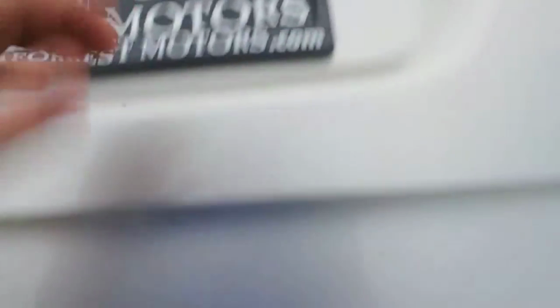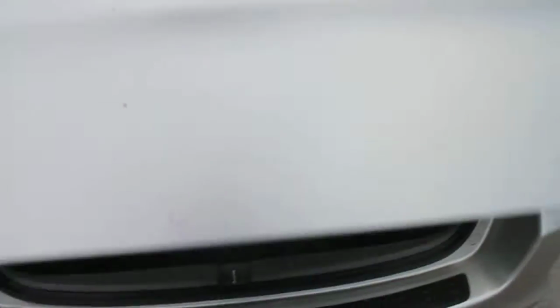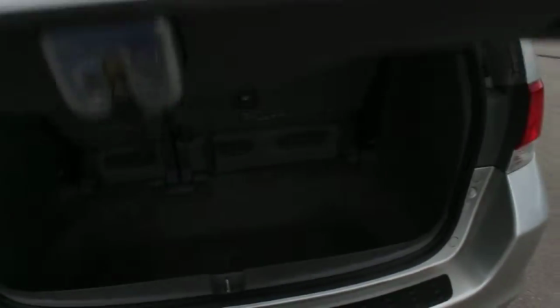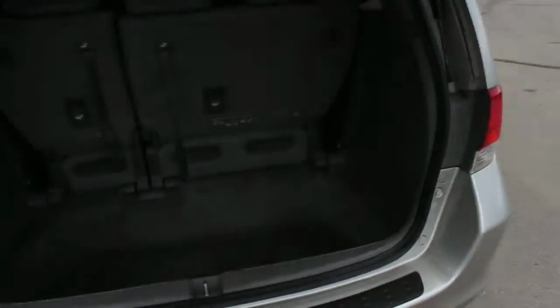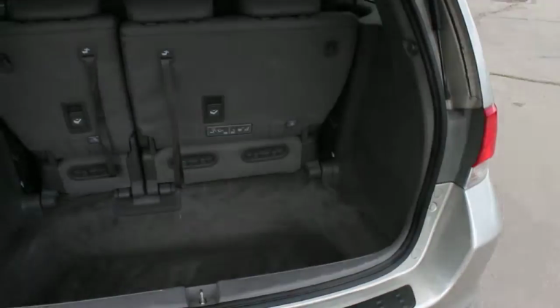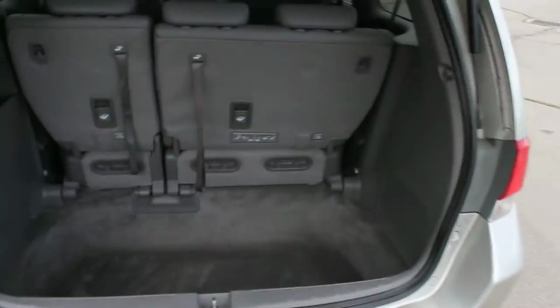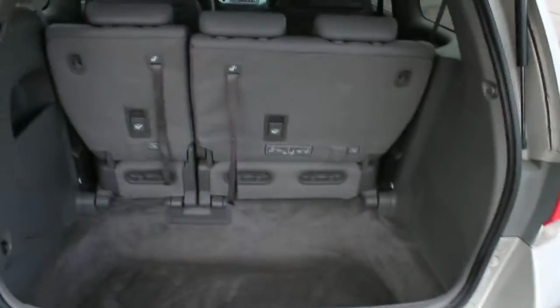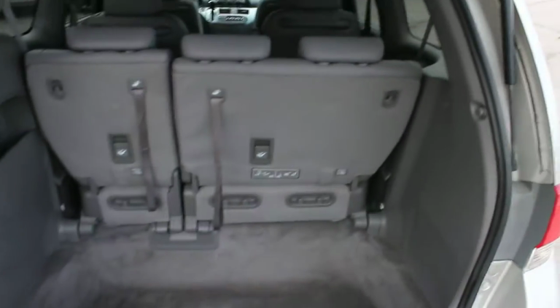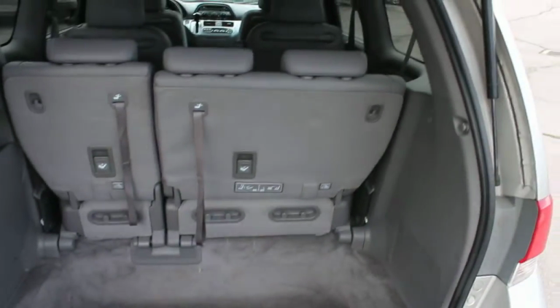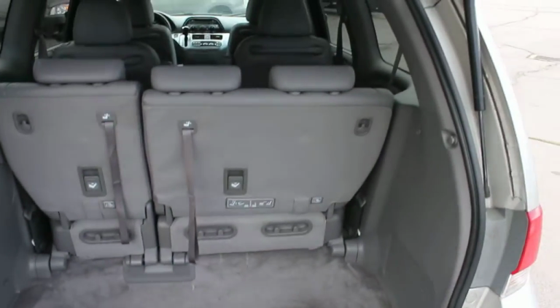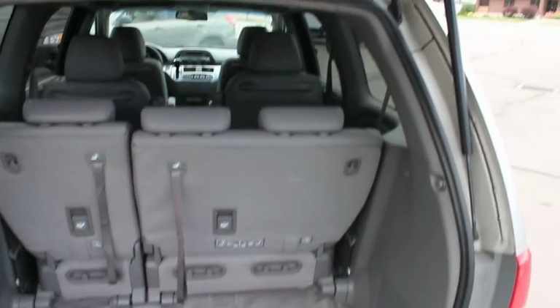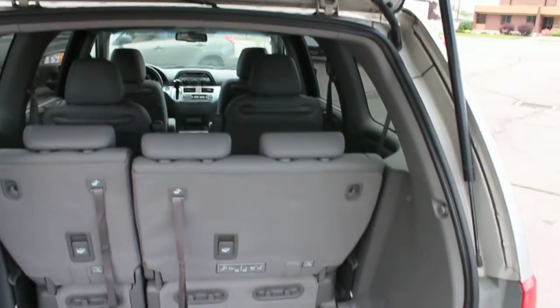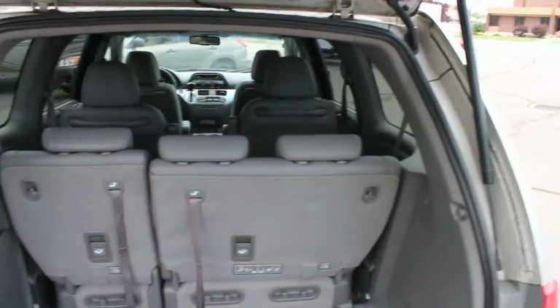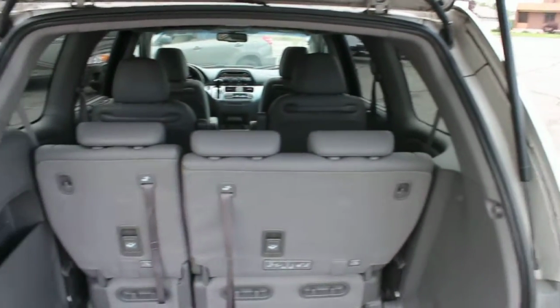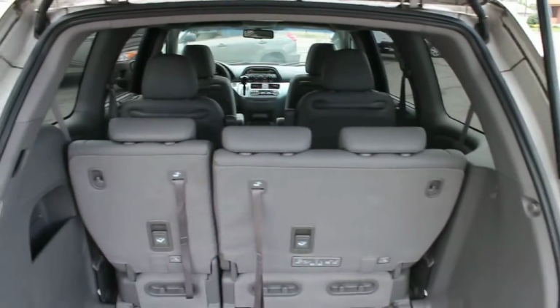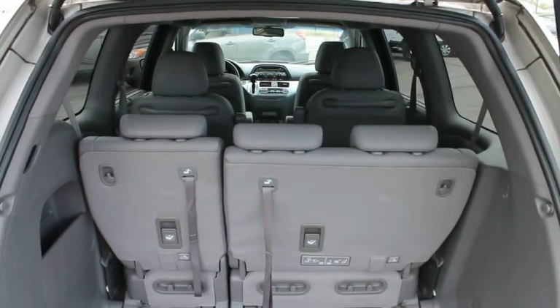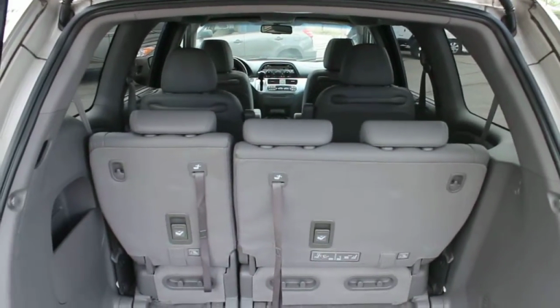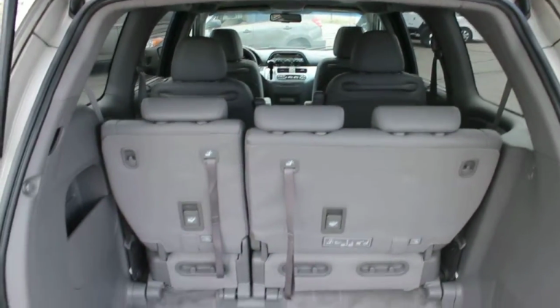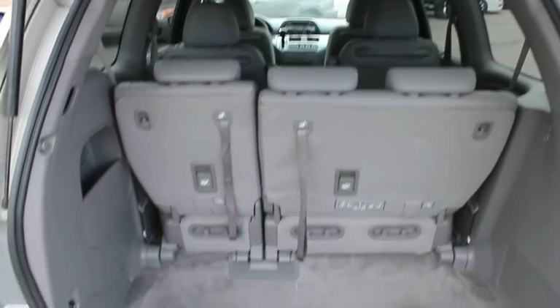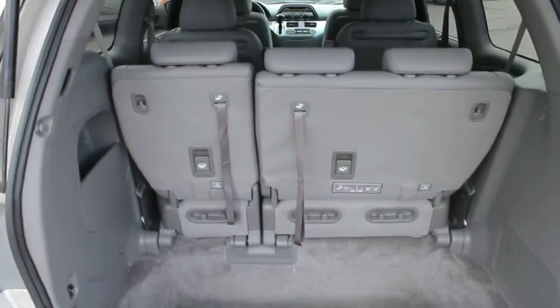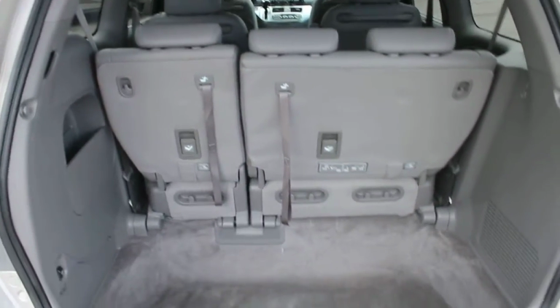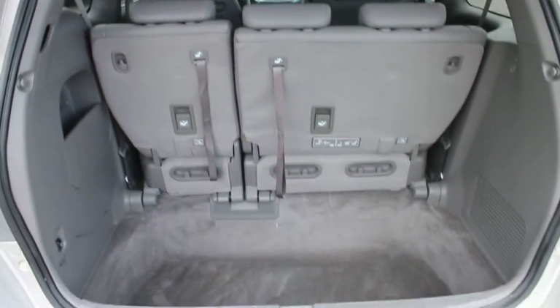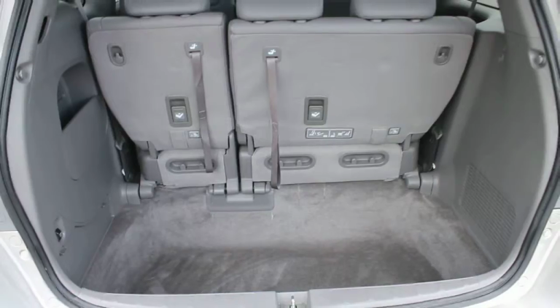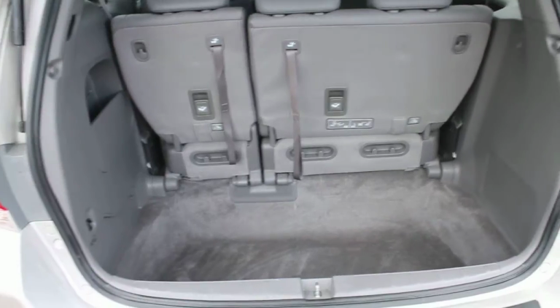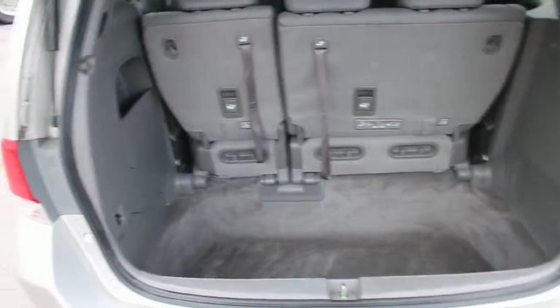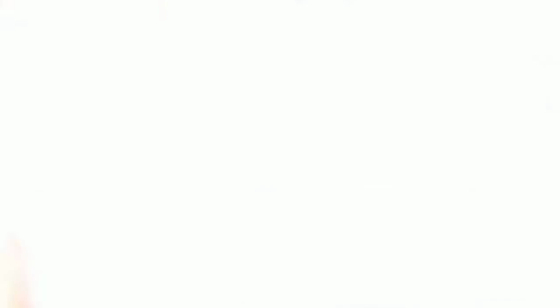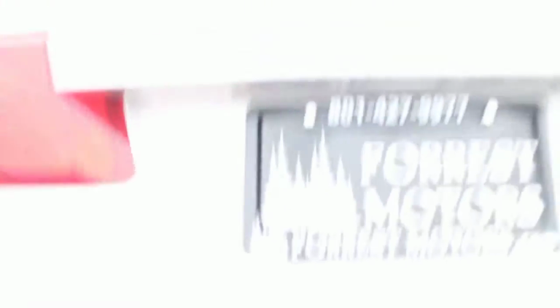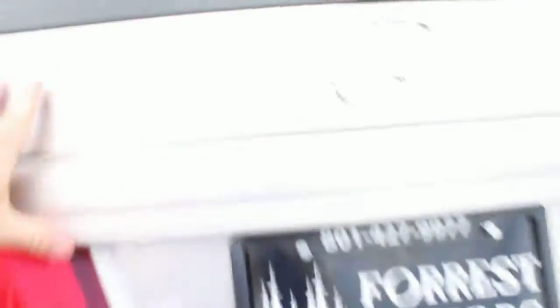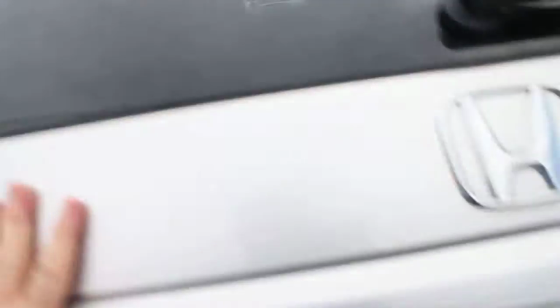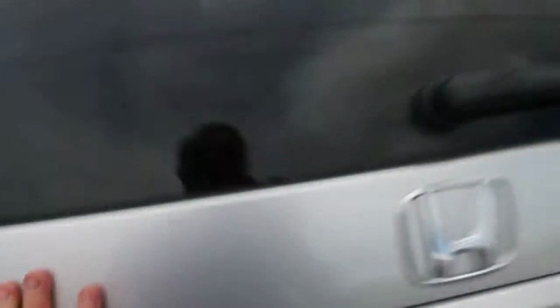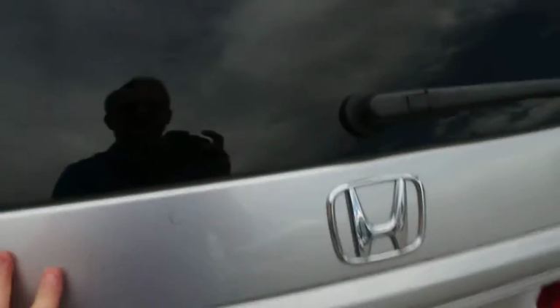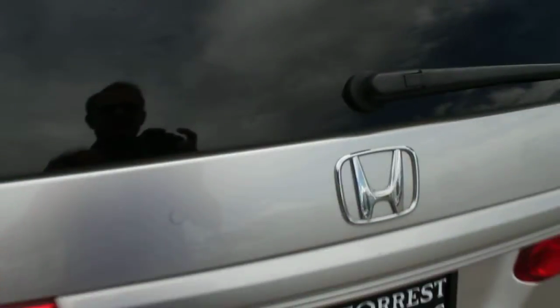This is actually a seven-passenger van. It does have the capacity of having an eighth seat put into it between the two captain's chairs.